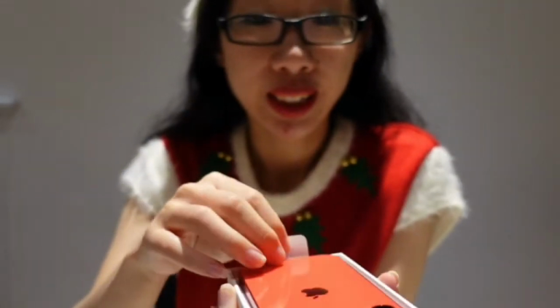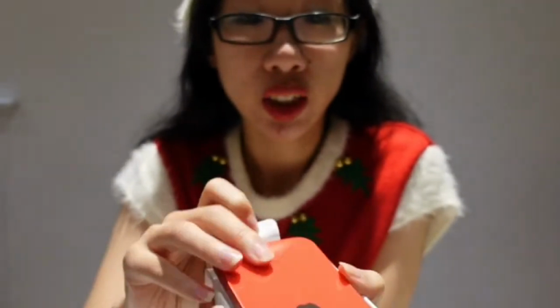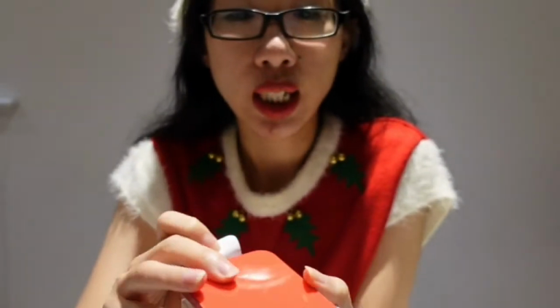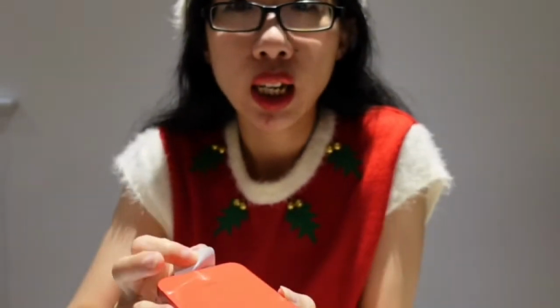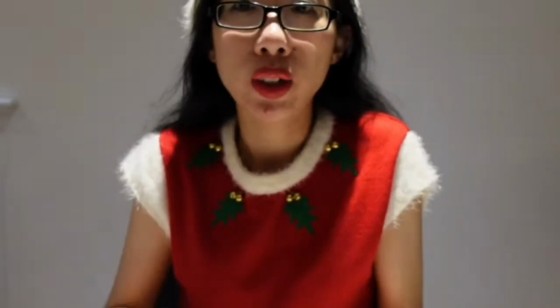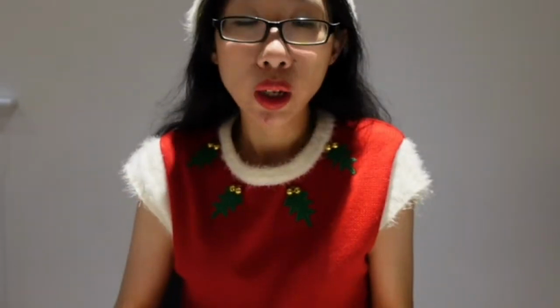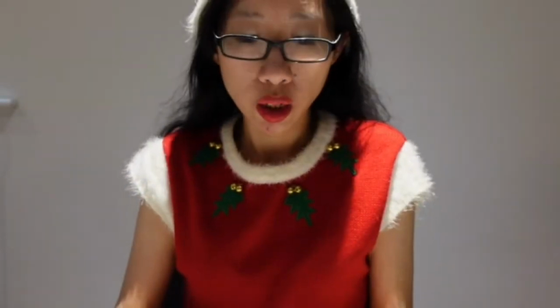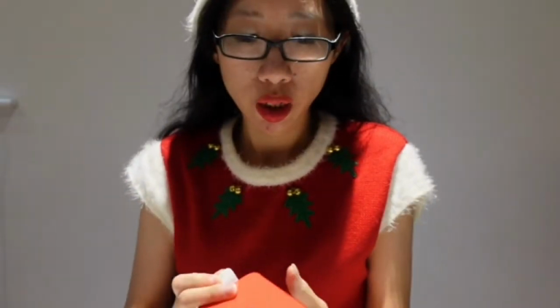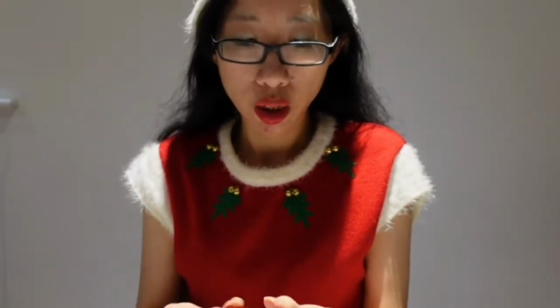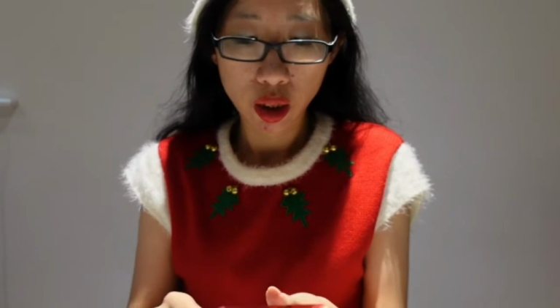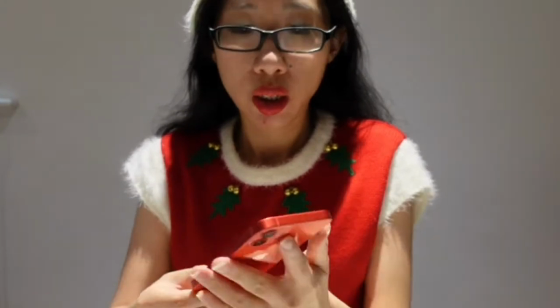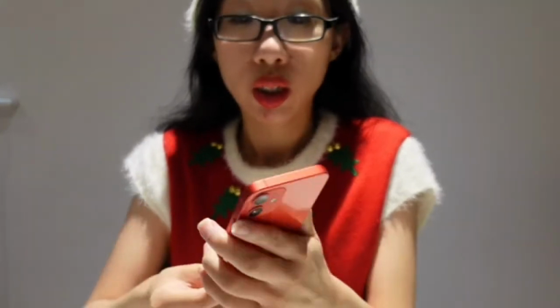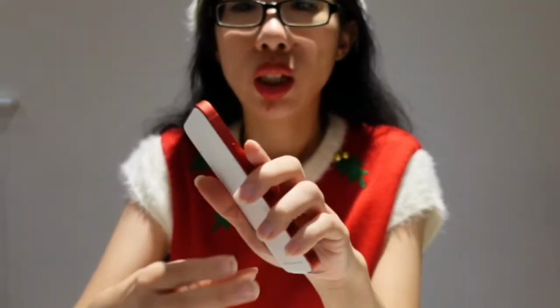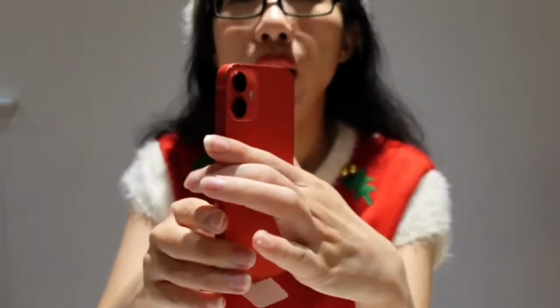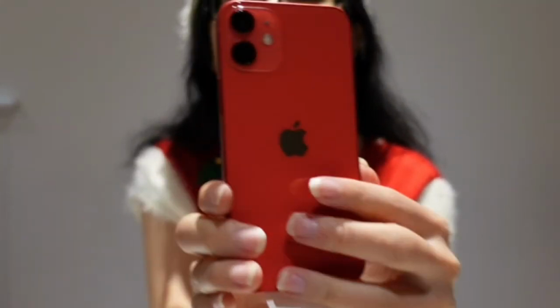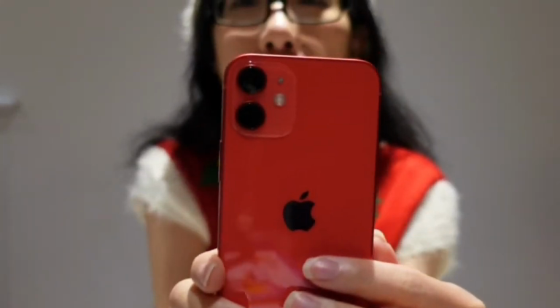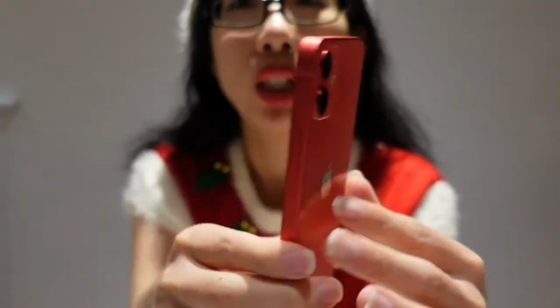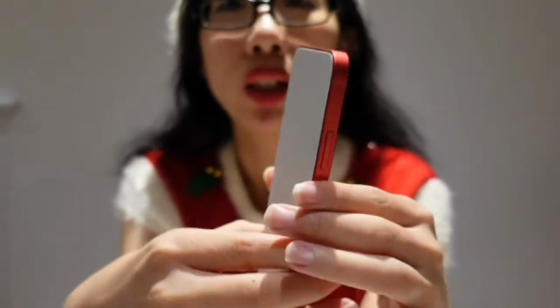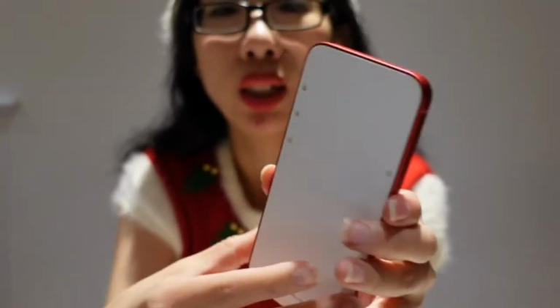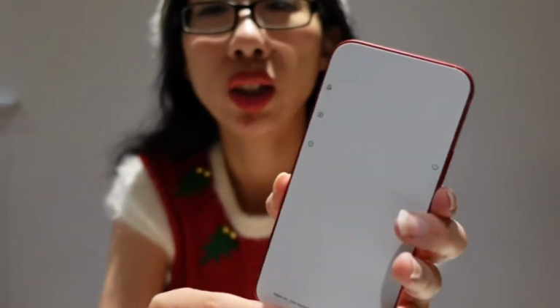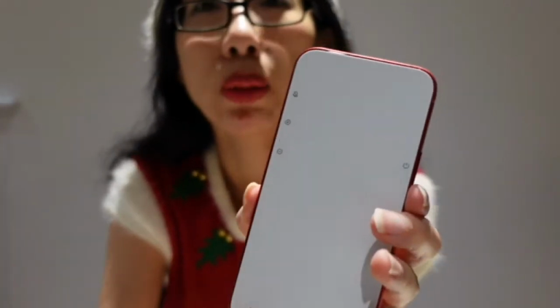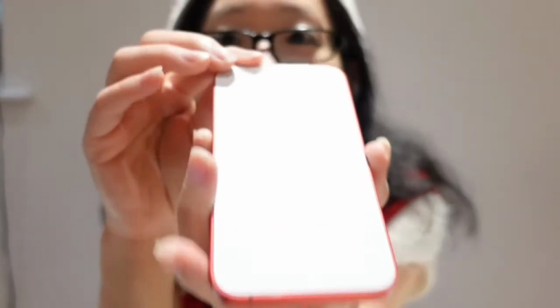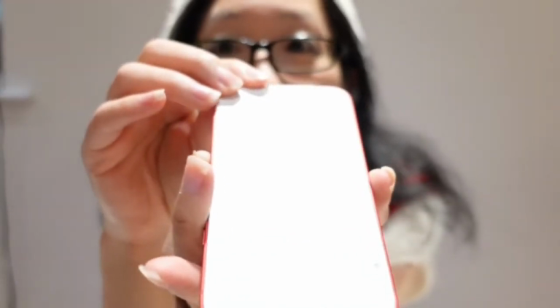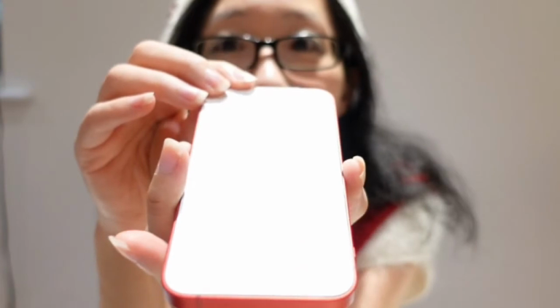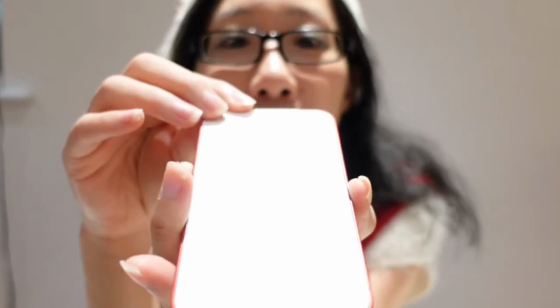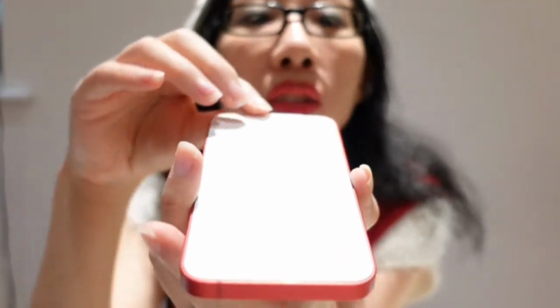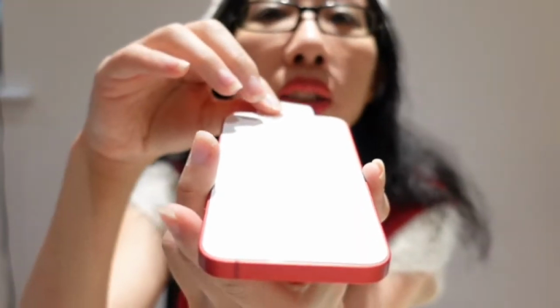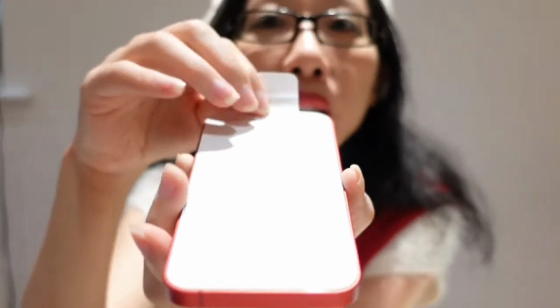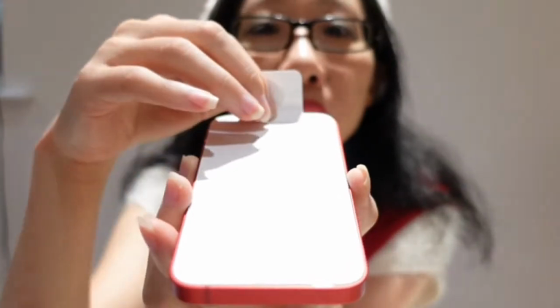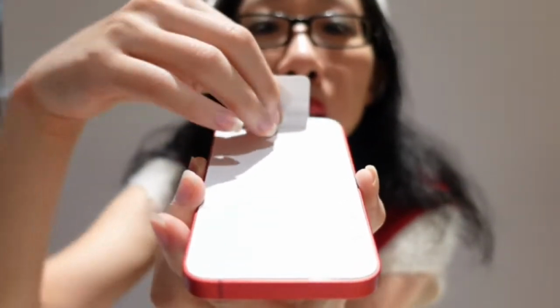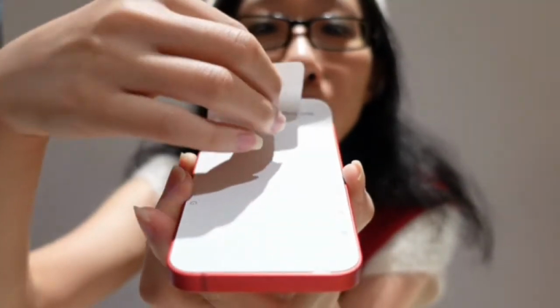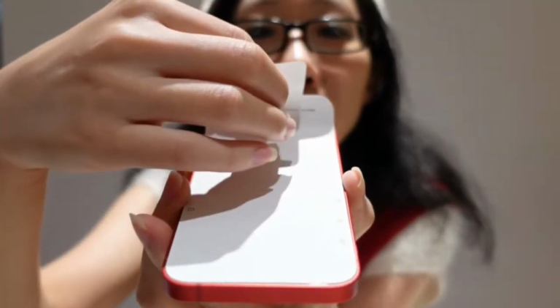I'm just going to take that out of this box. That's what we've got here. And then we've got this right here off the front of the screen so you can see the phone.